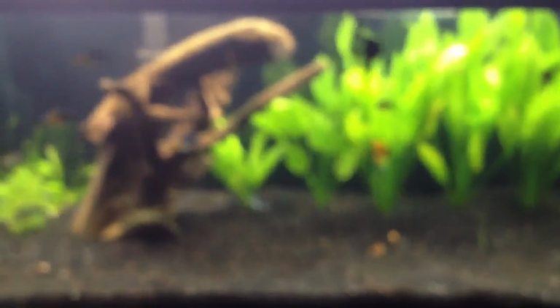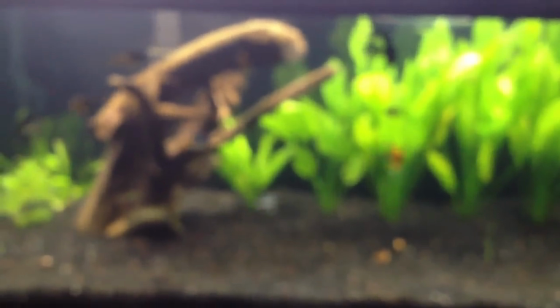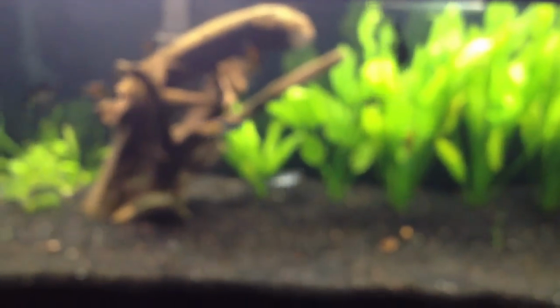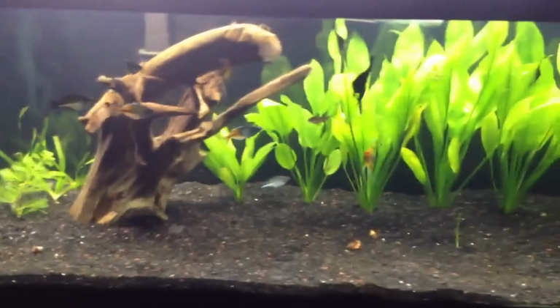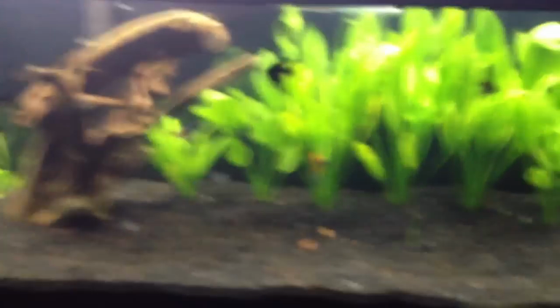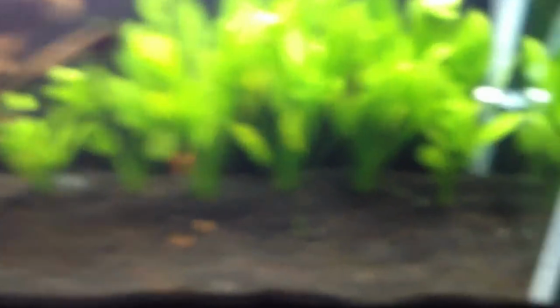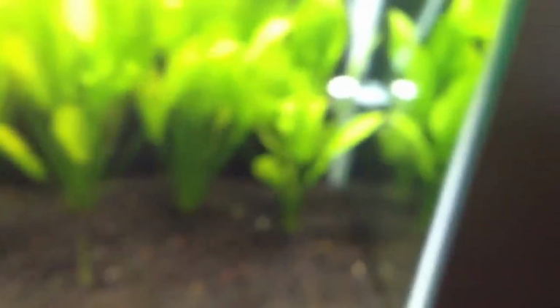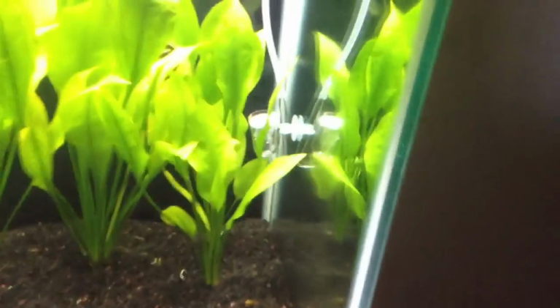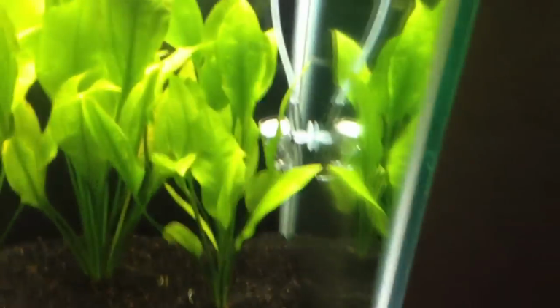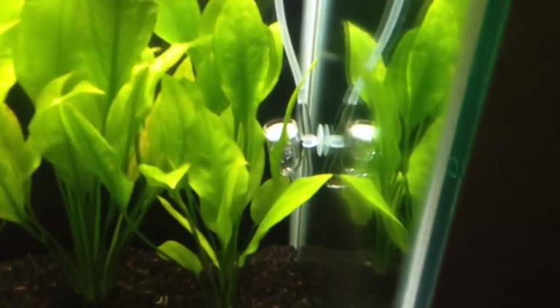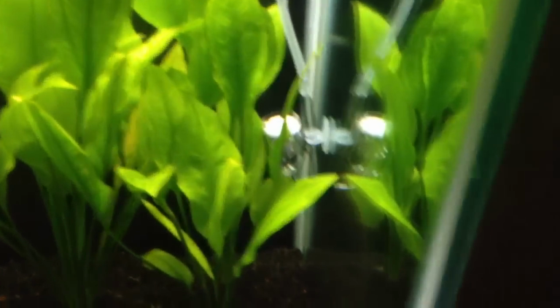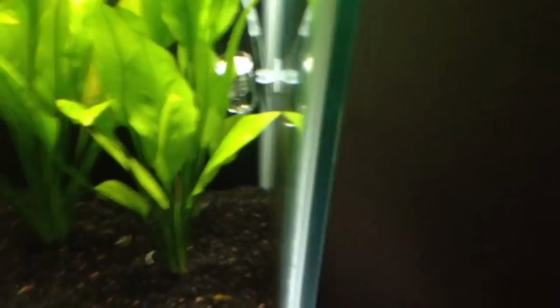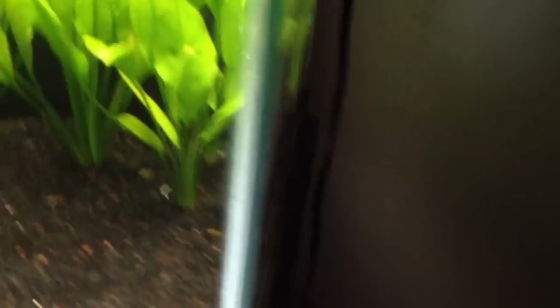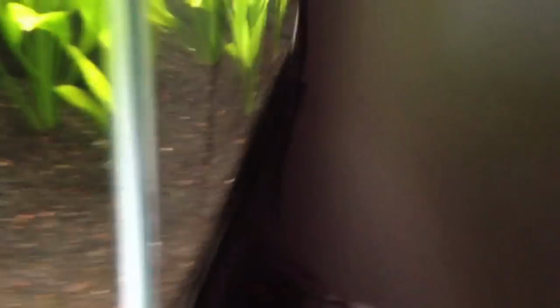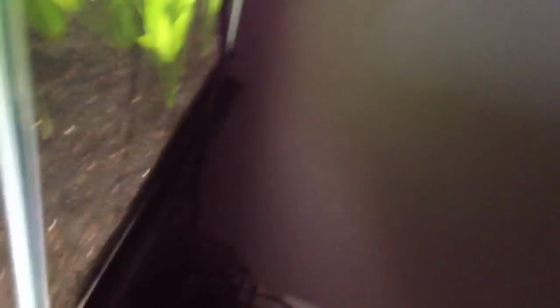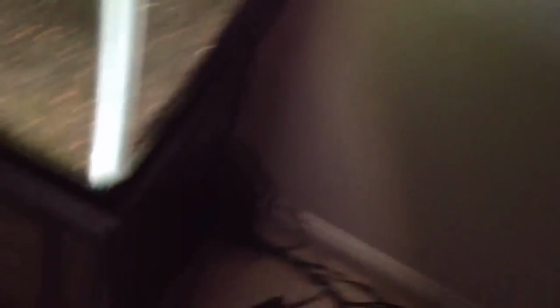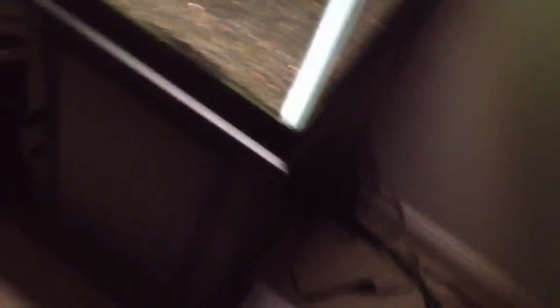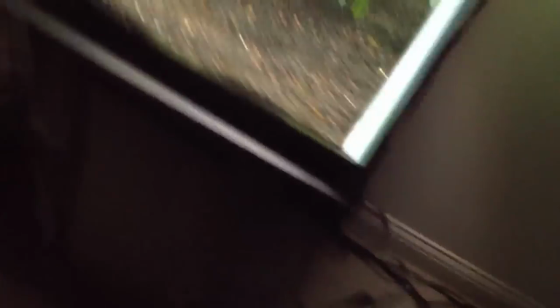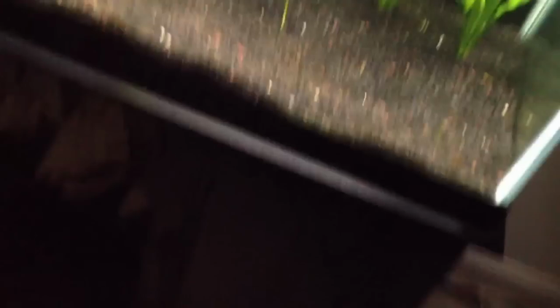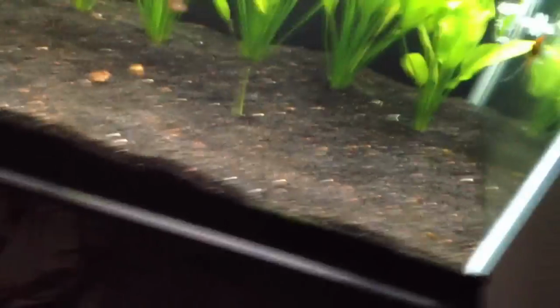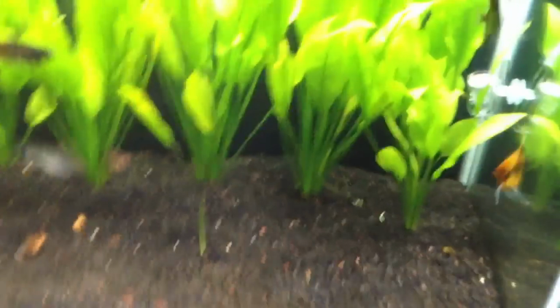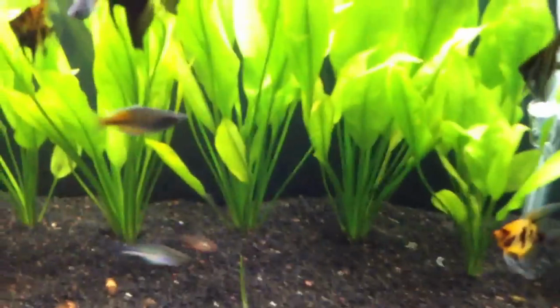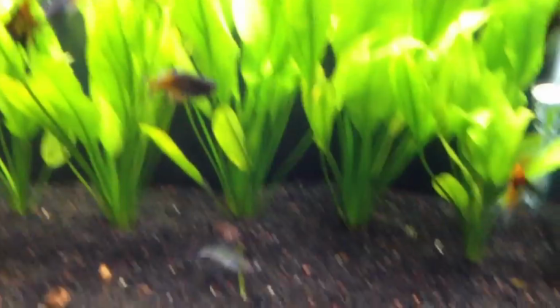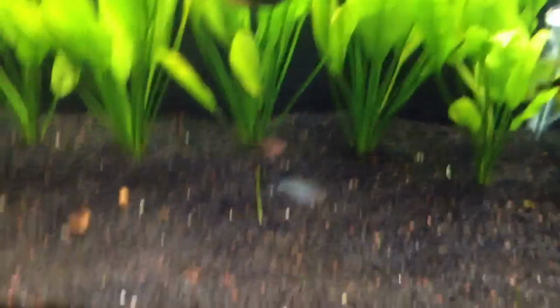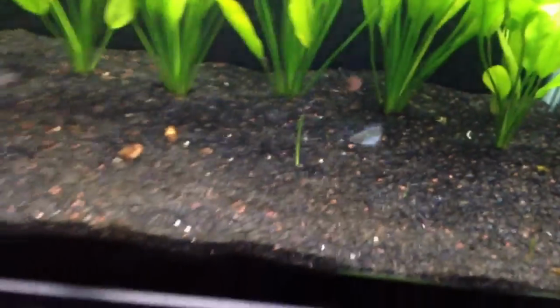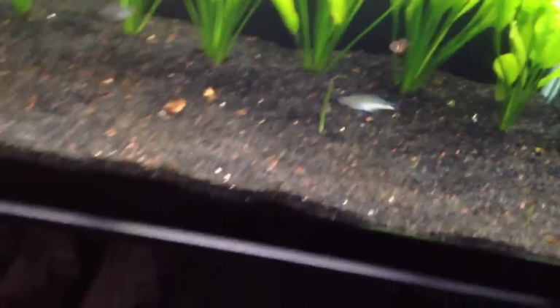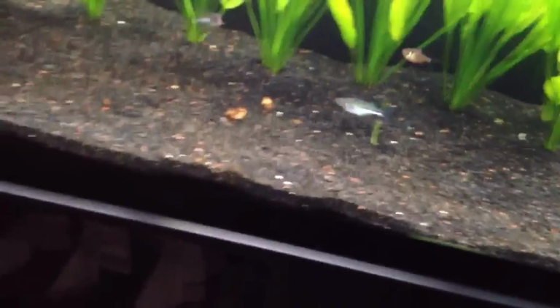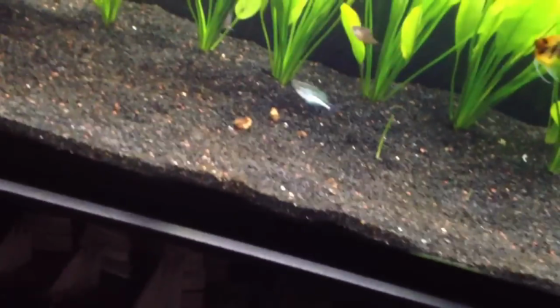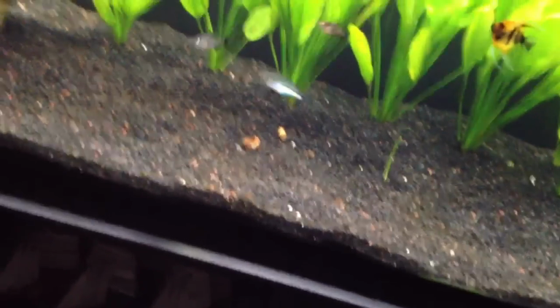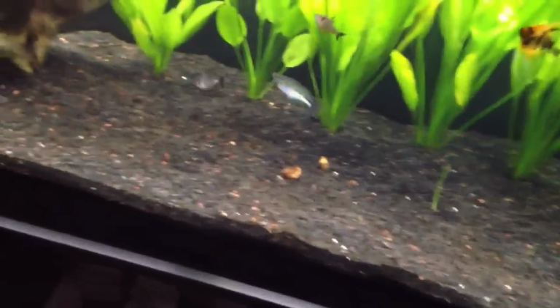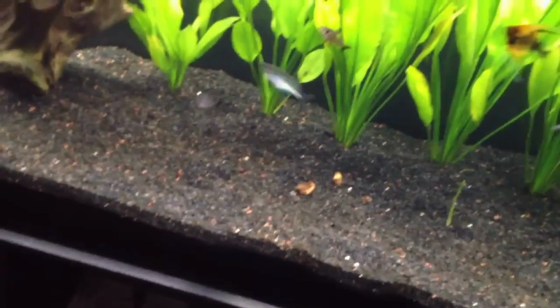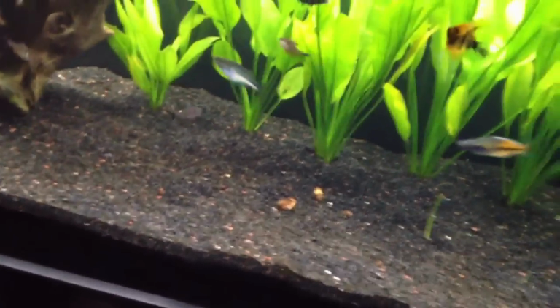Got the CO2 hooked up, I just don't have it going yet because I don't have a circulation pump for it. So right now they just go right up to the top, which is pretty much pointless.